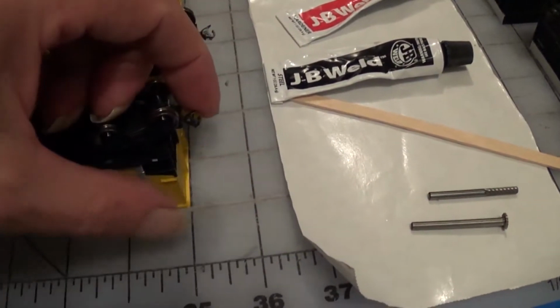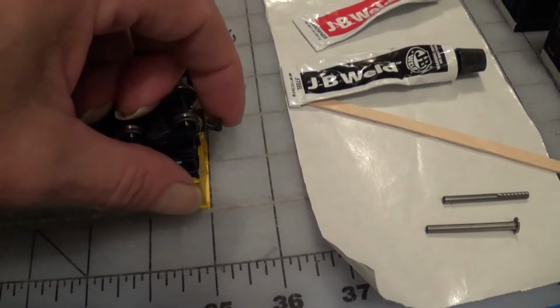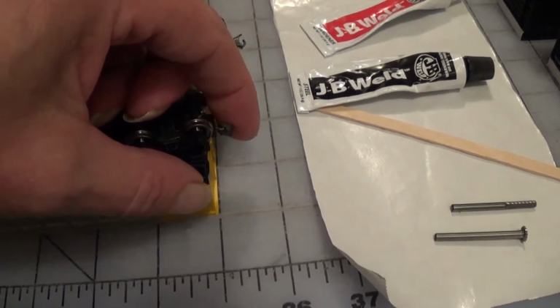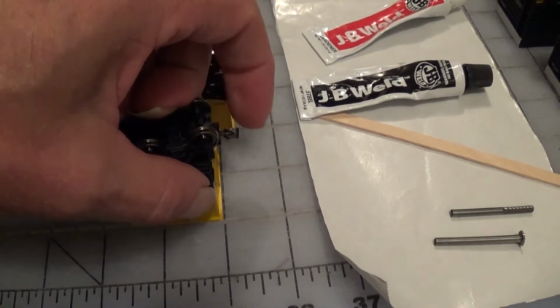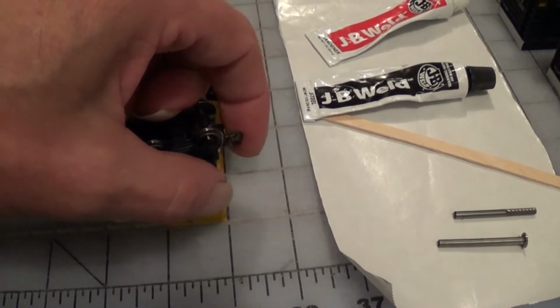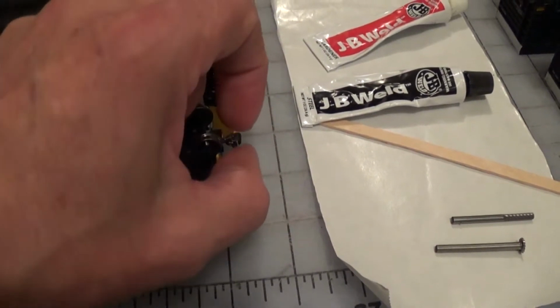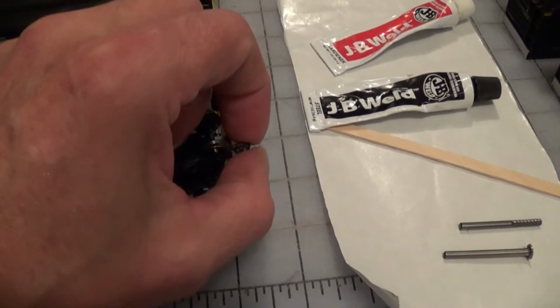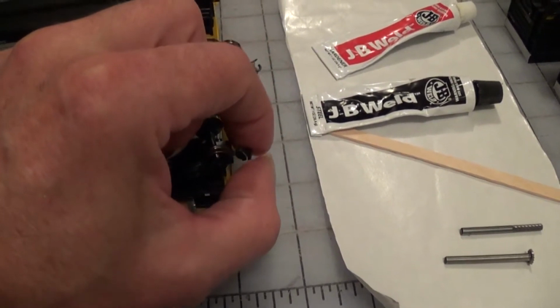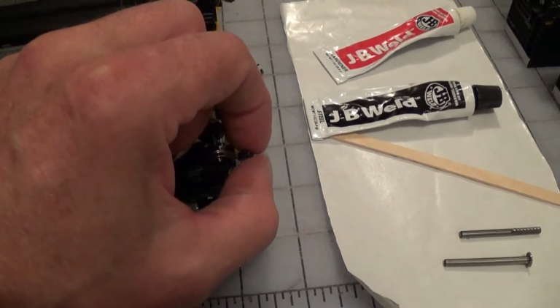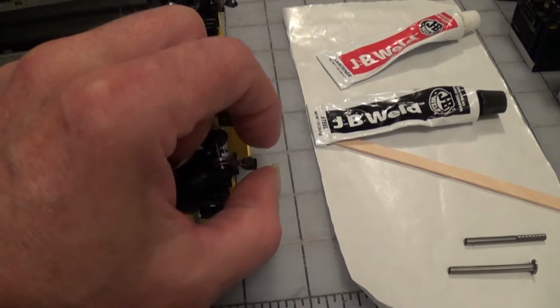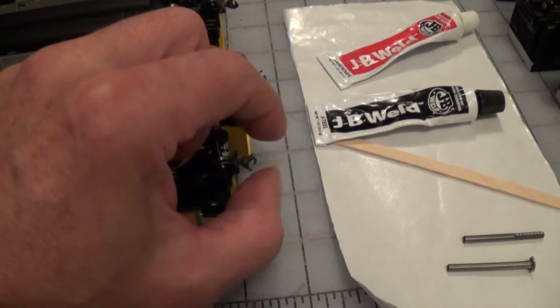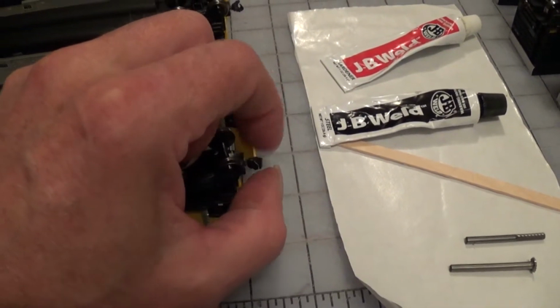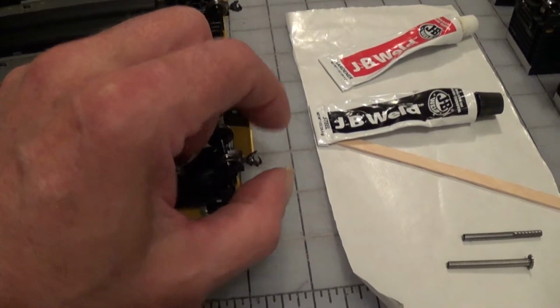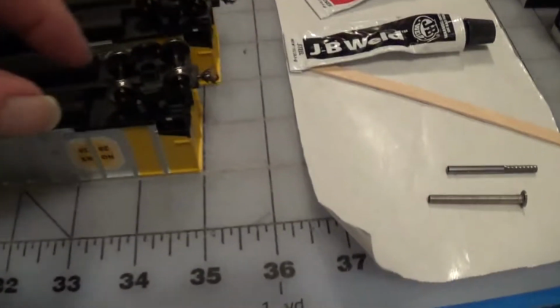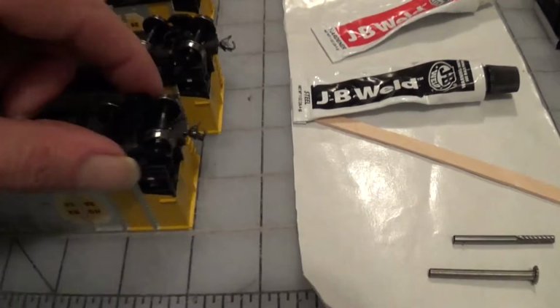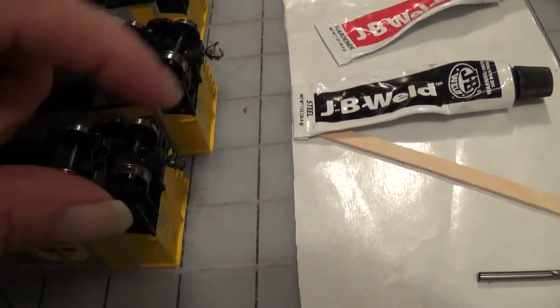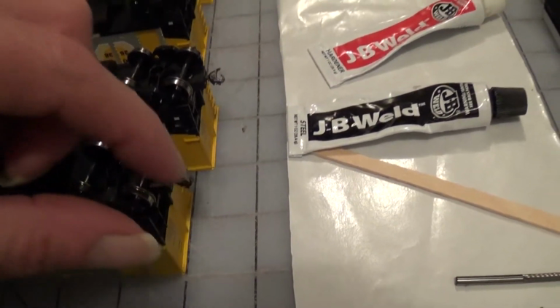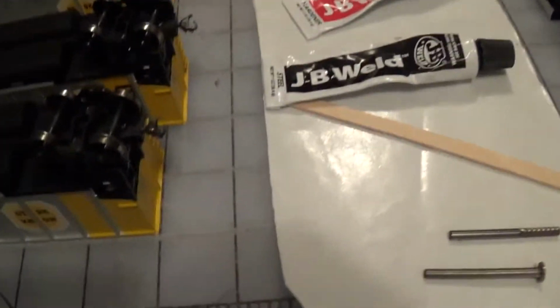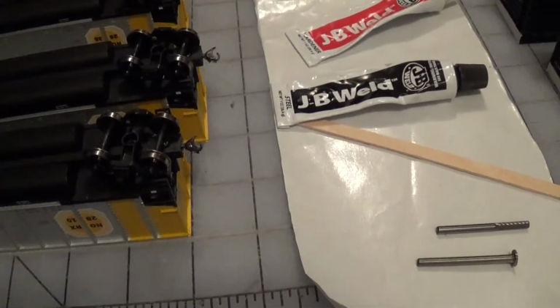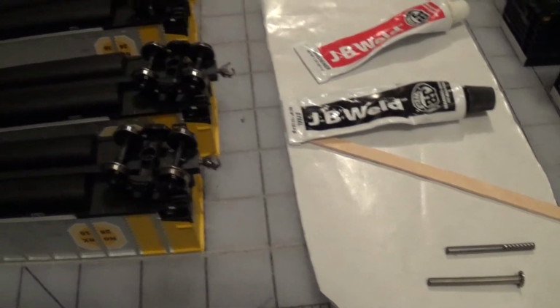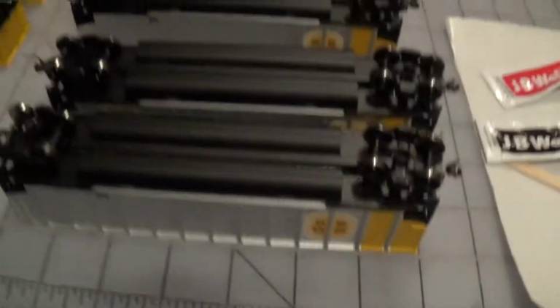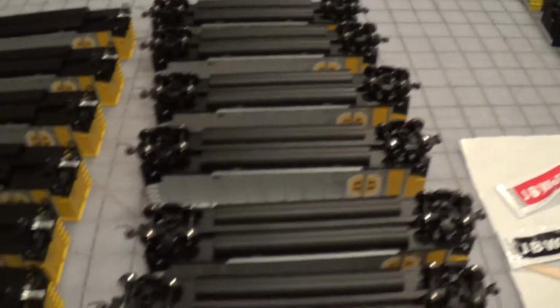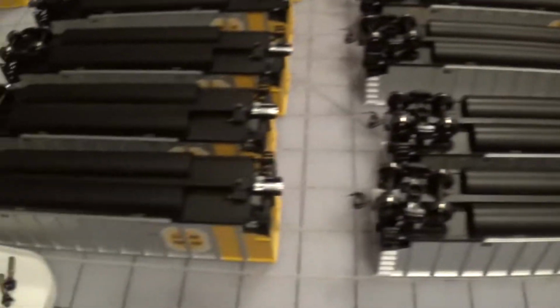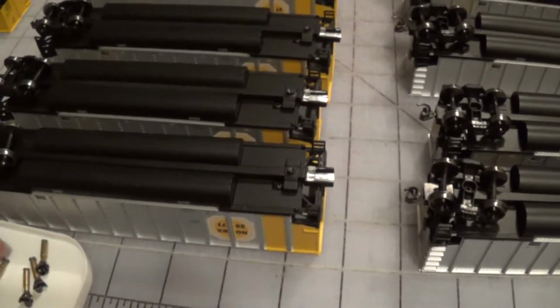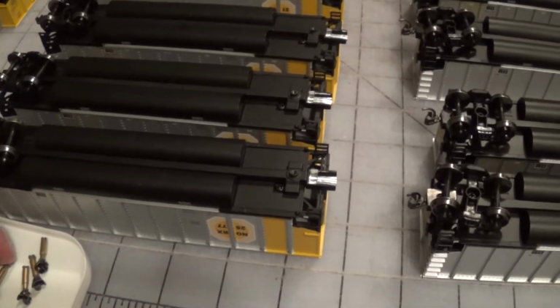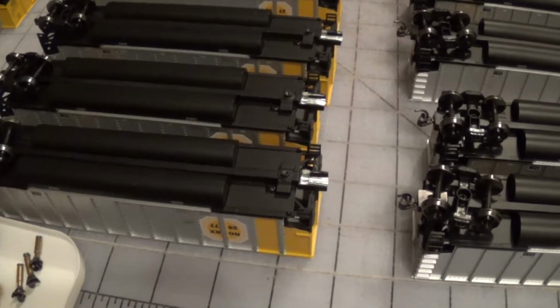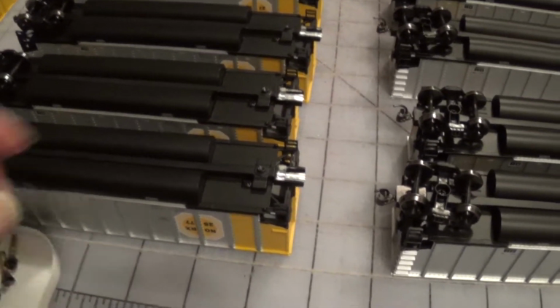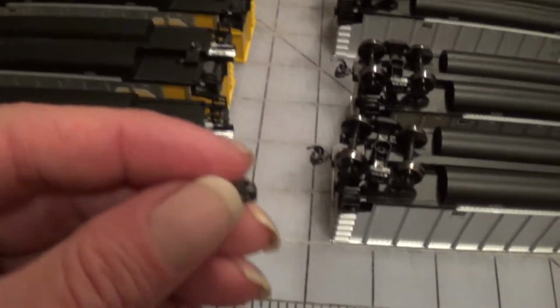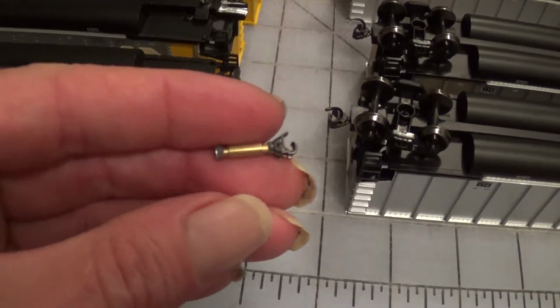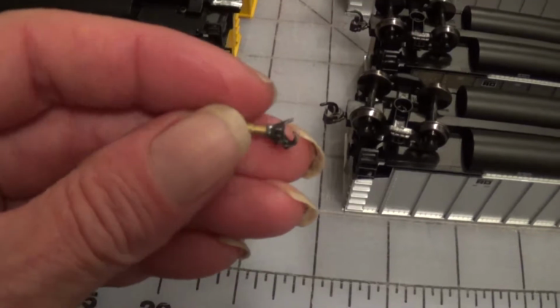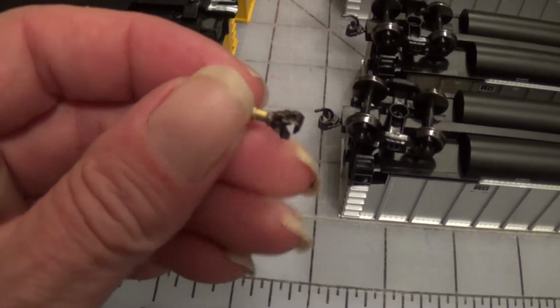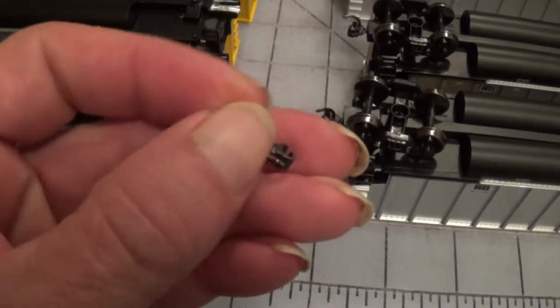These are the Magic Mac couplers. He's still making them — look at that. He just puts them in there and they're just modified KD couplers. But he doesn't make them anymore, and the best I can do is come up with this crazy stuff.